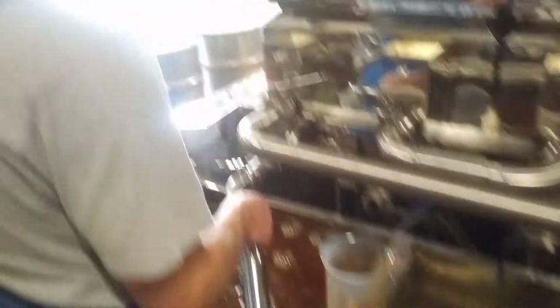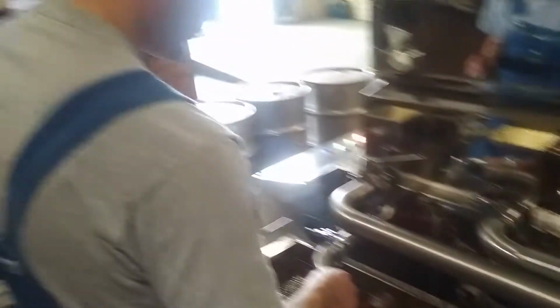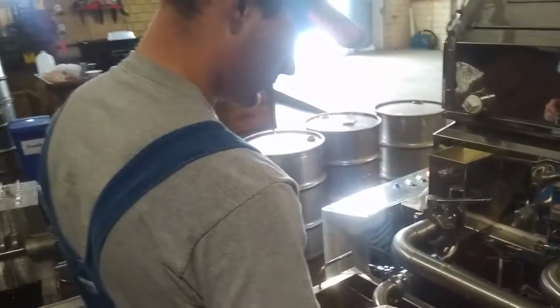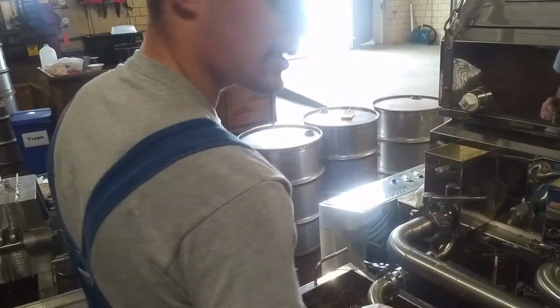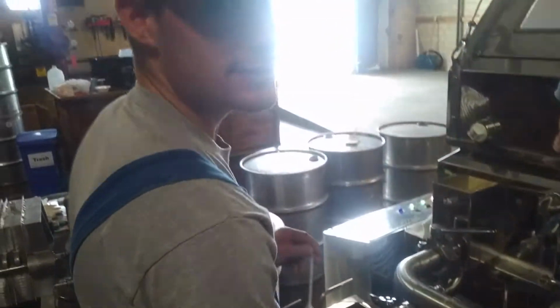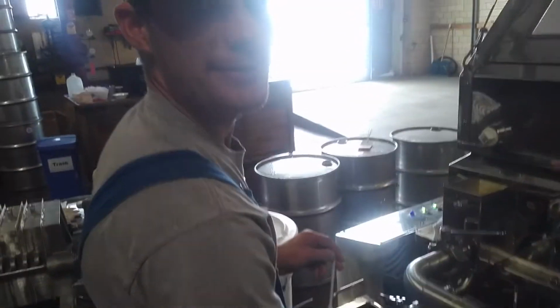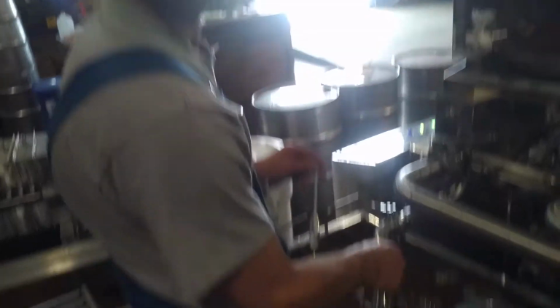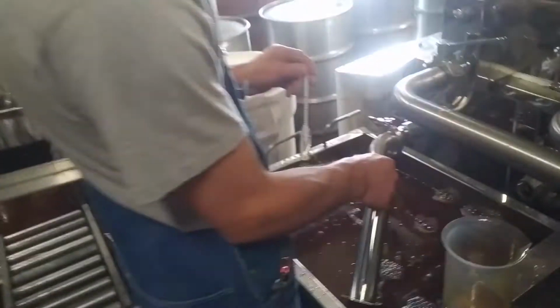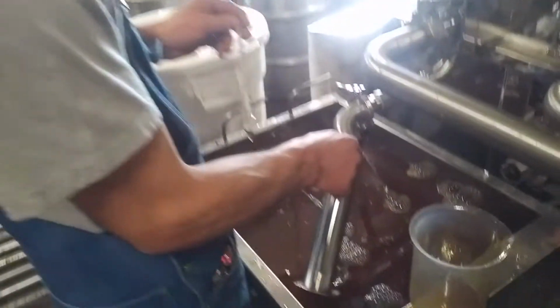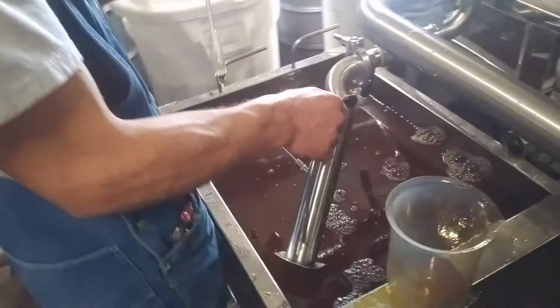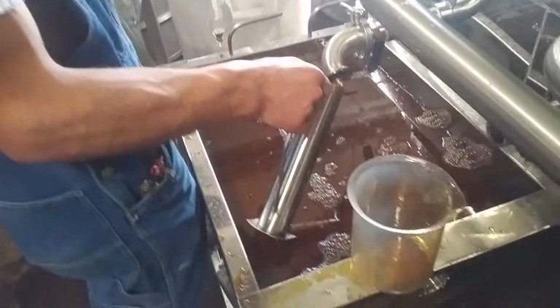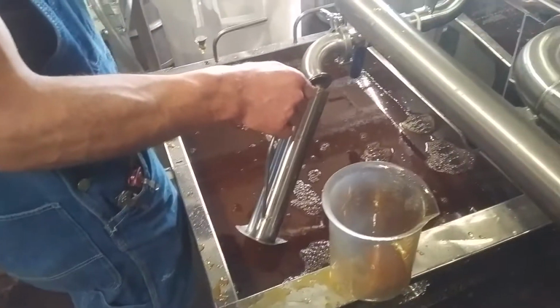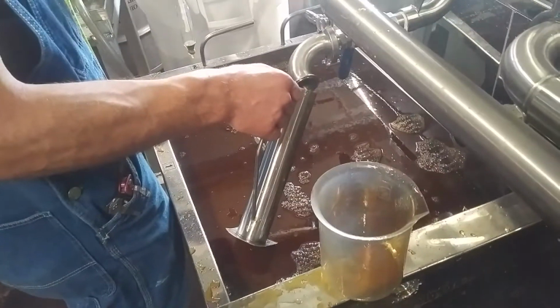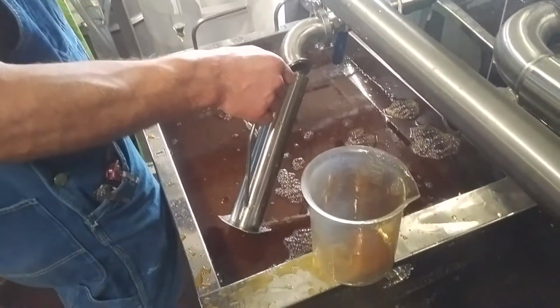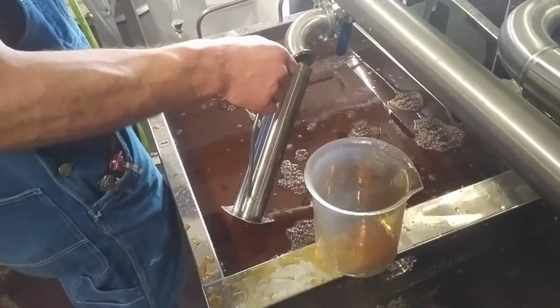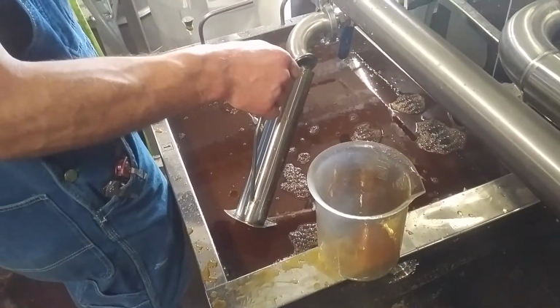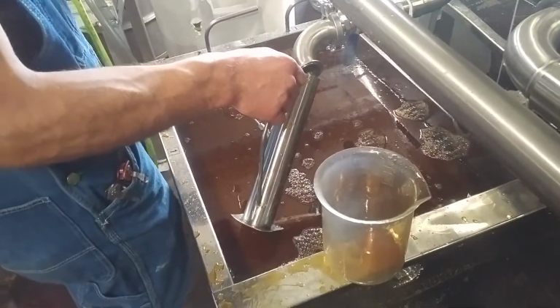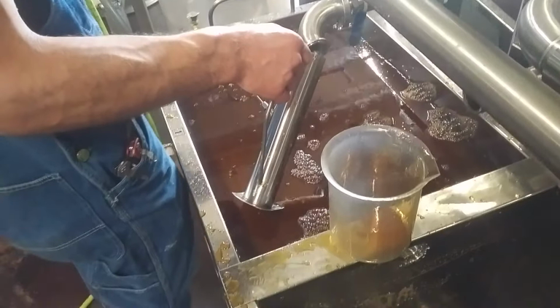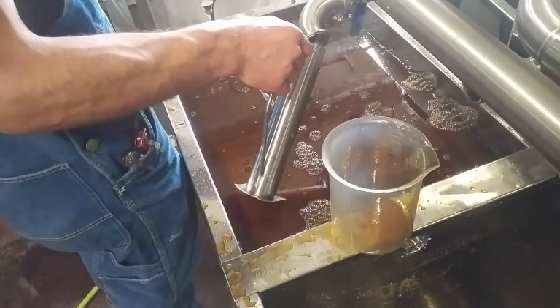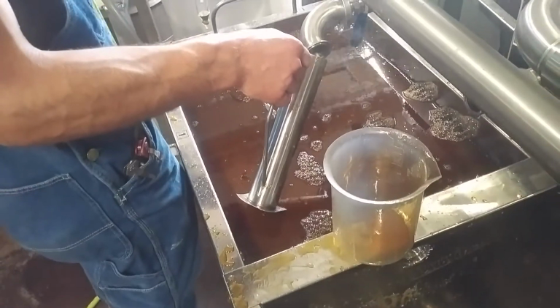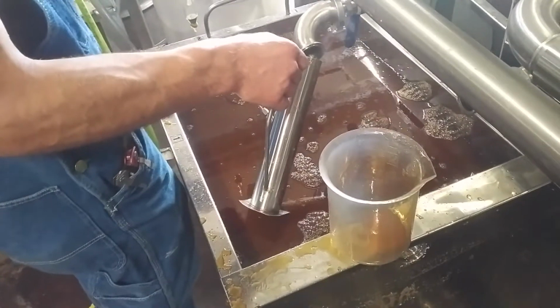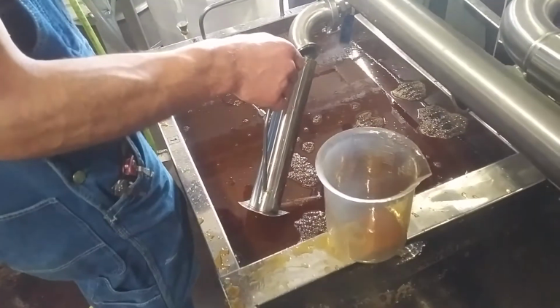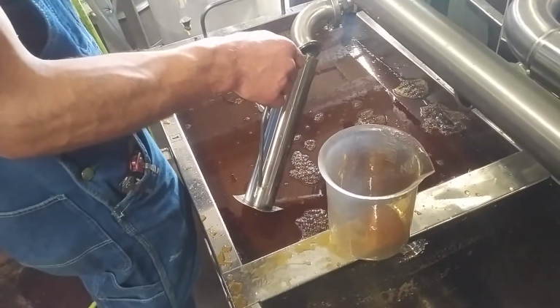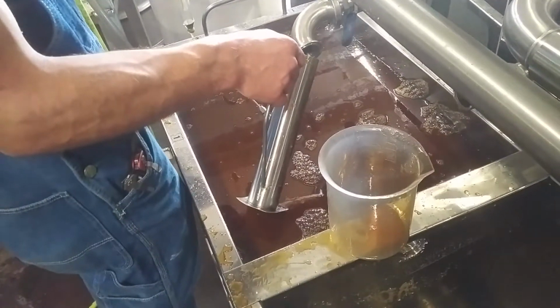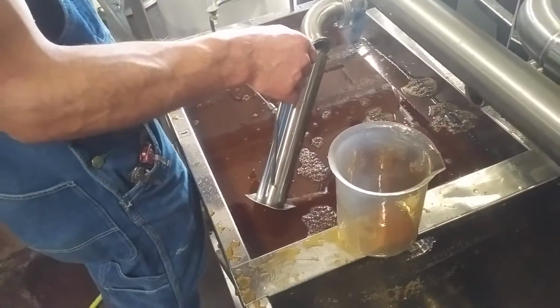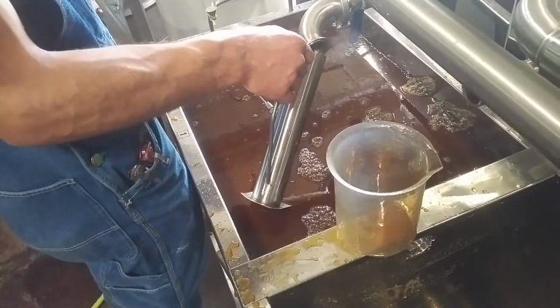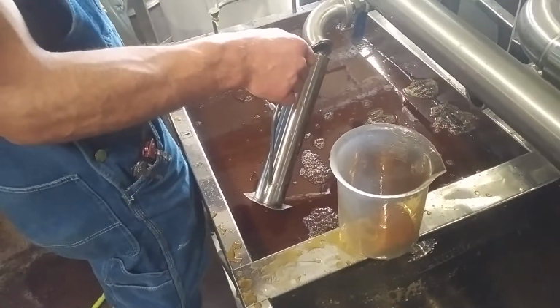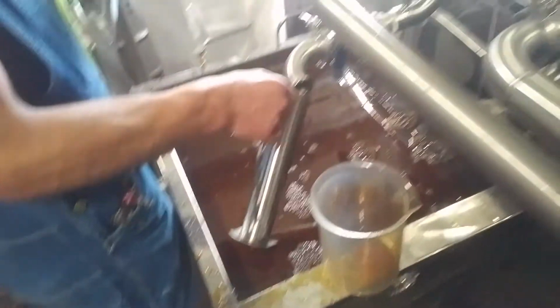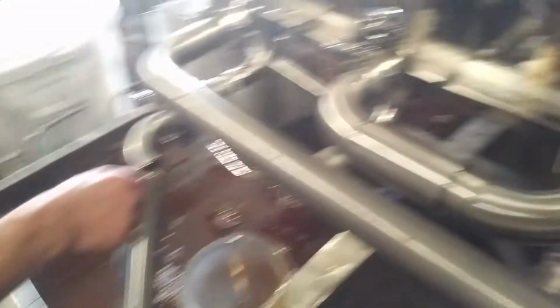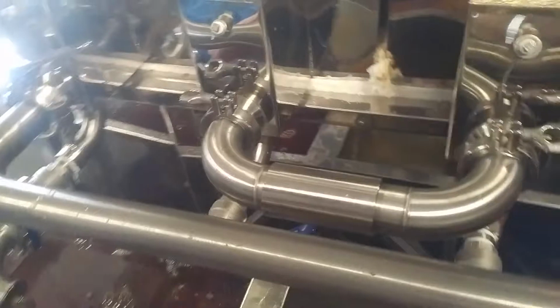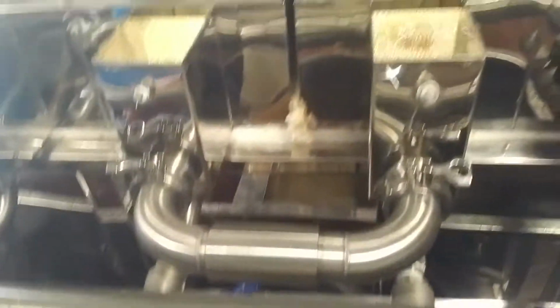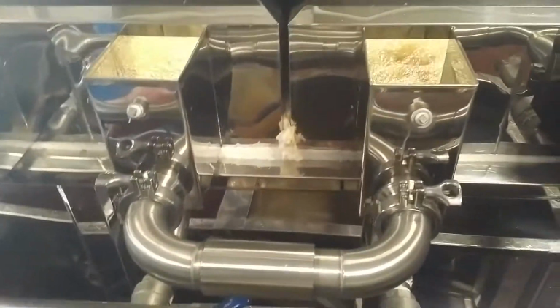Michael, what are you doing? Checking bricks. Are you making soup? I hope not, but it looks like it. Making soup — maple soup. You need to open that valve, bud.